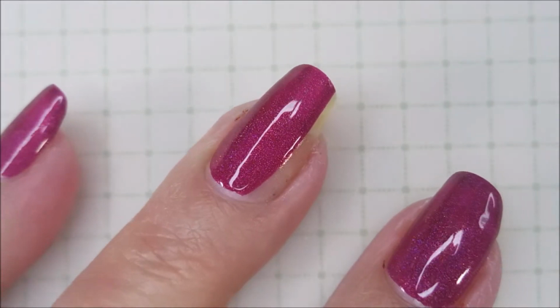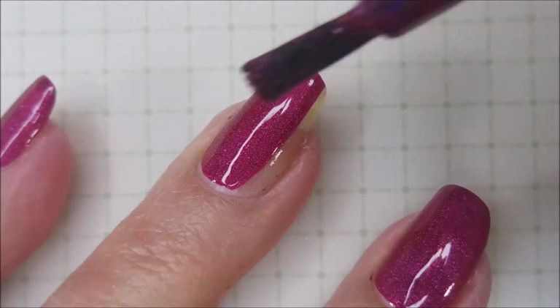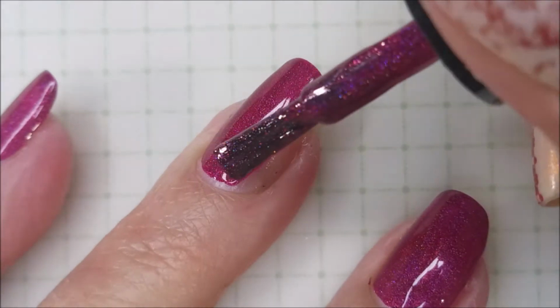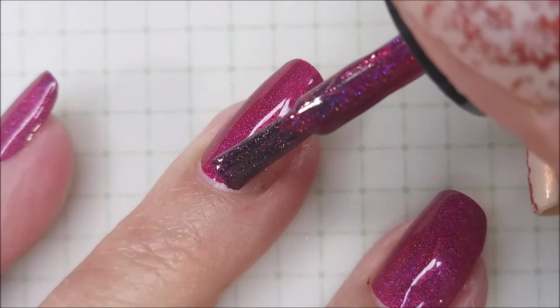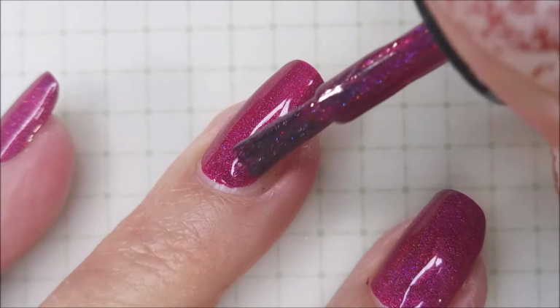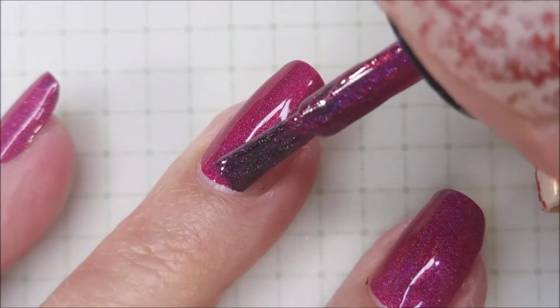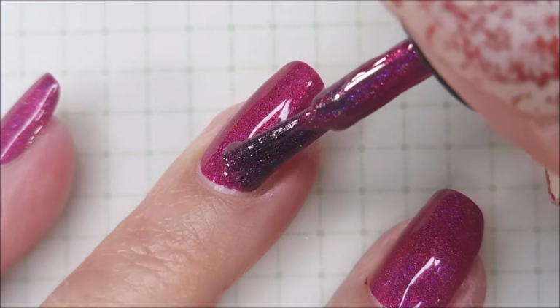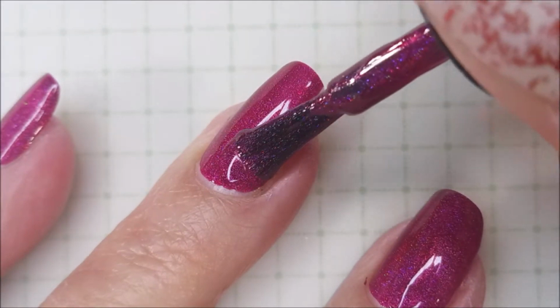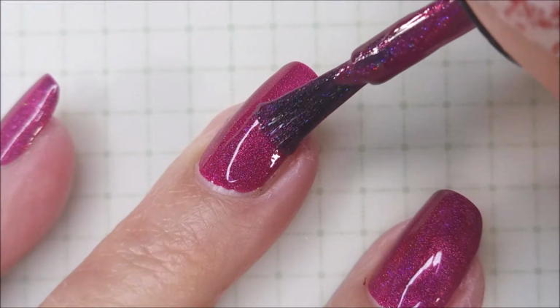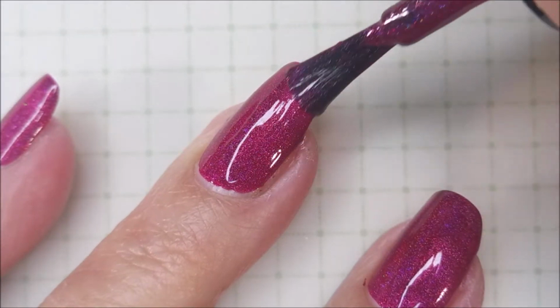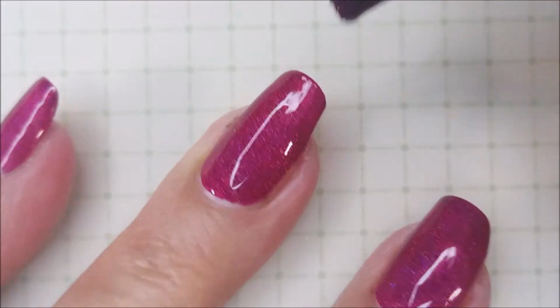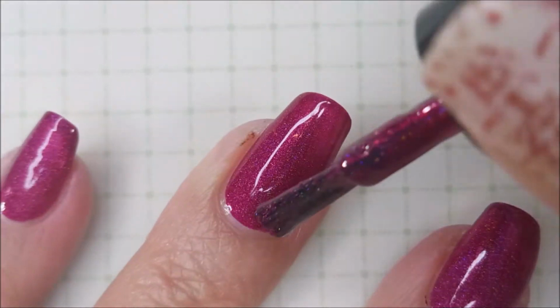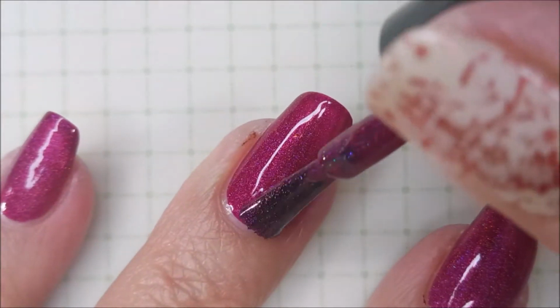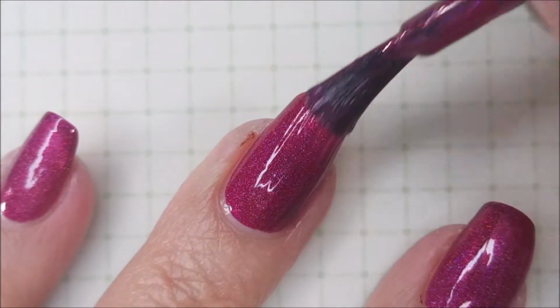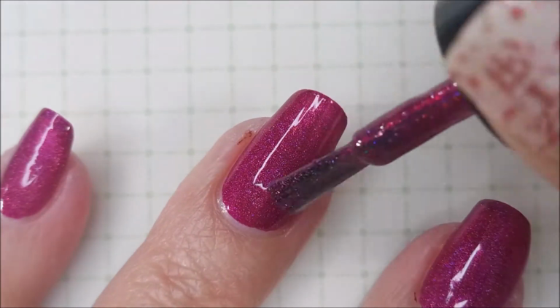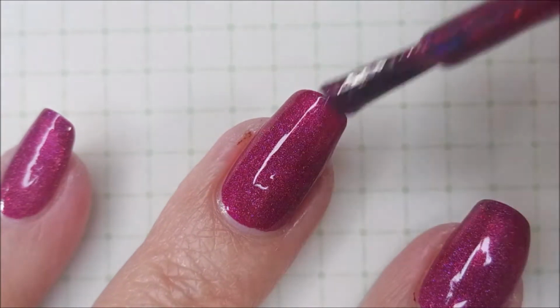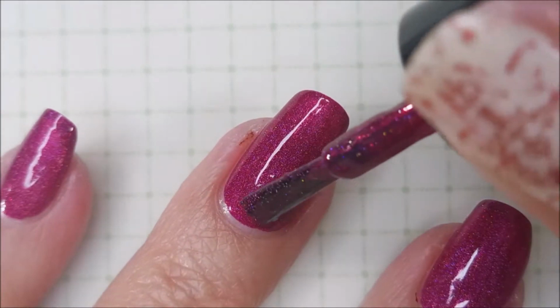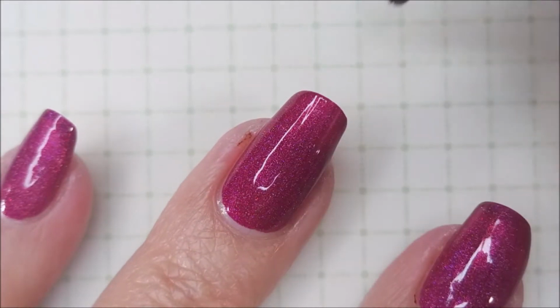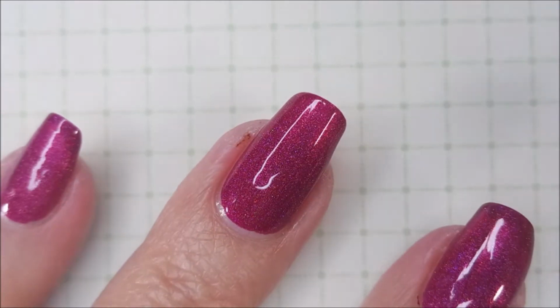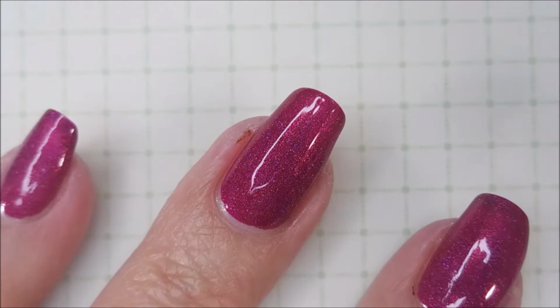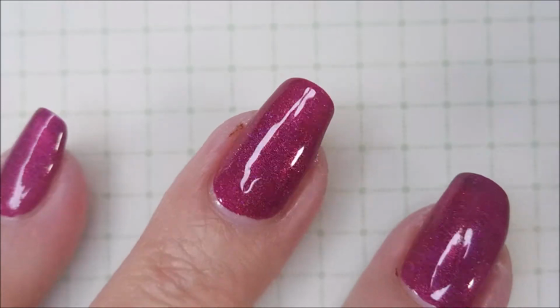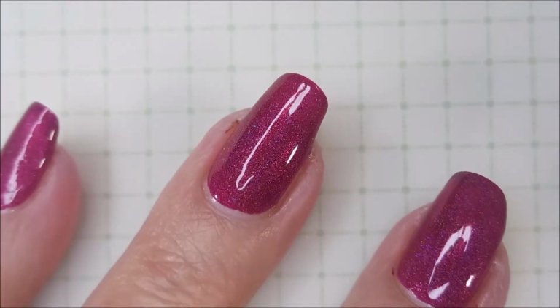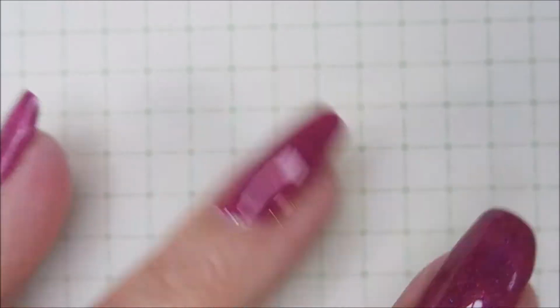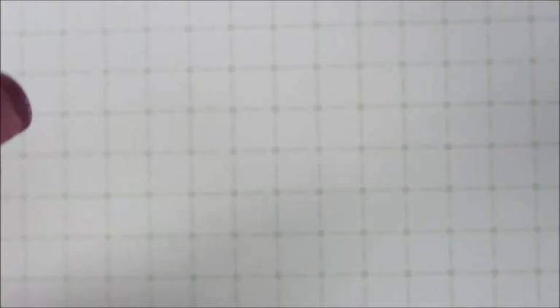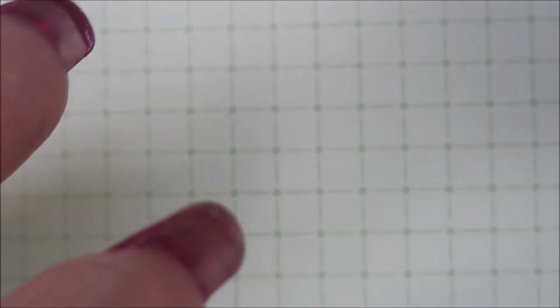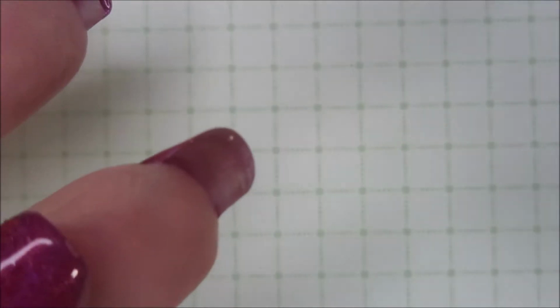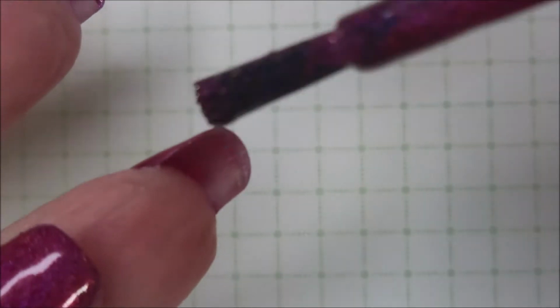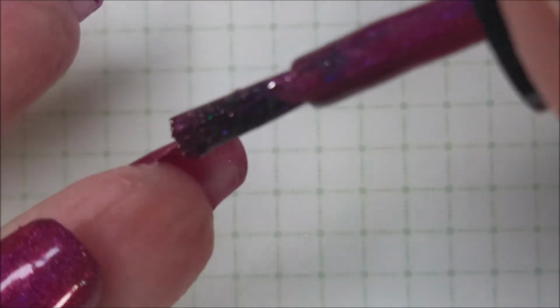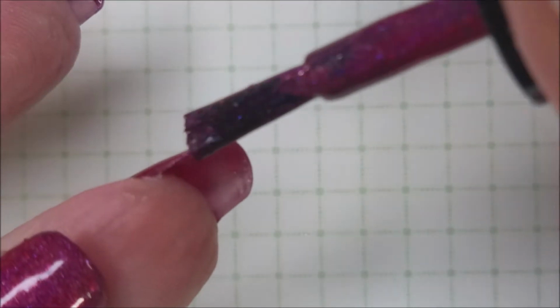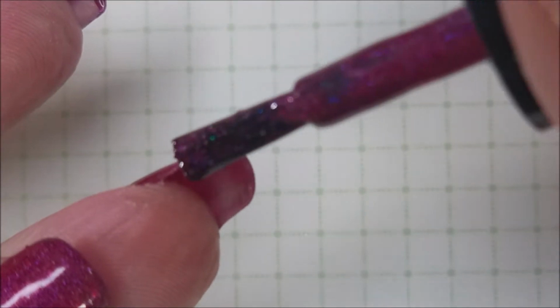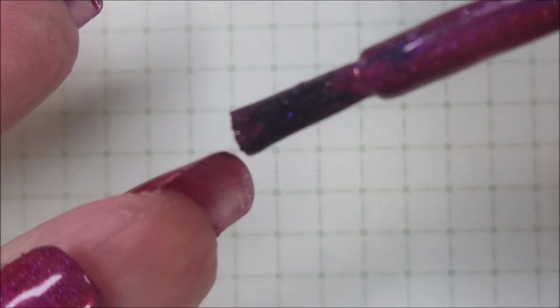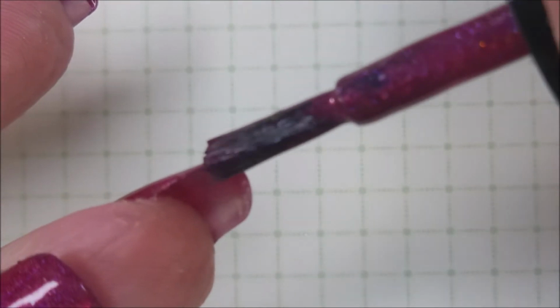I put this on my nails and I got happy all over. I mean it's just so pretty. The formula is amazing on these.